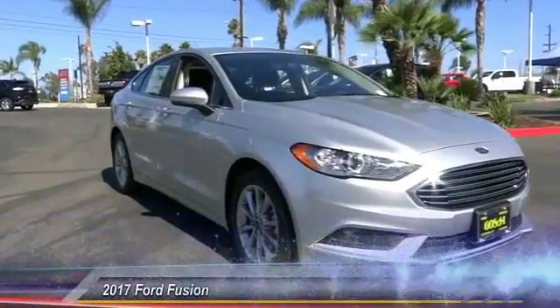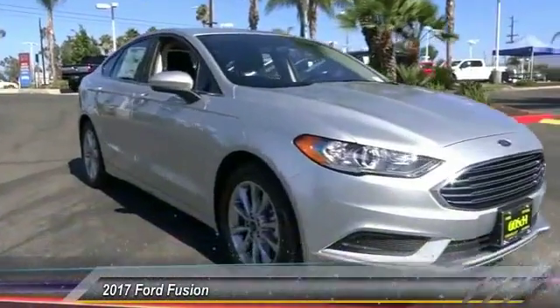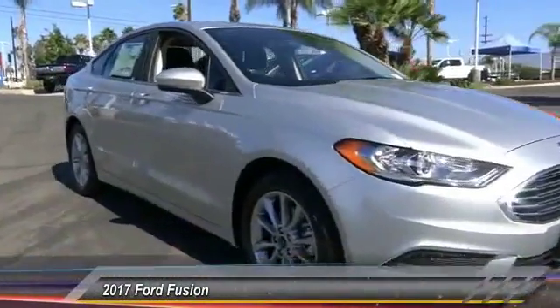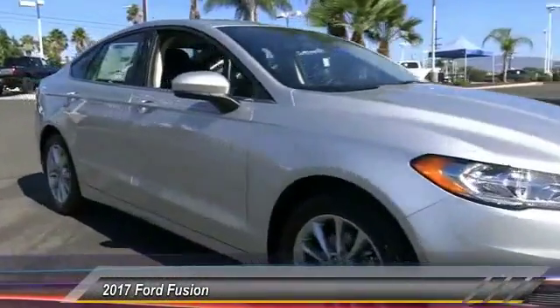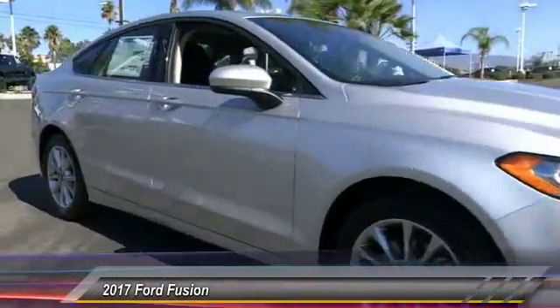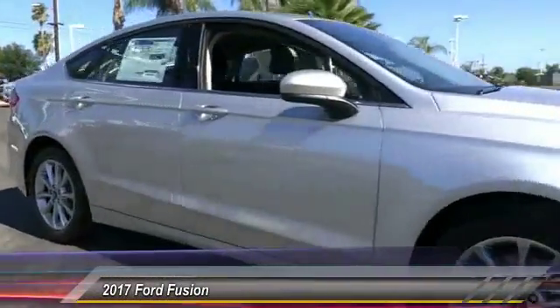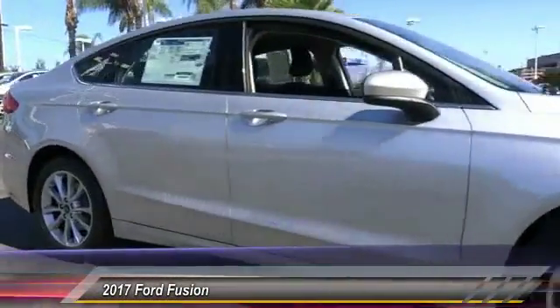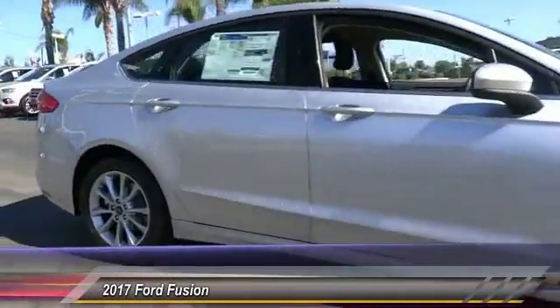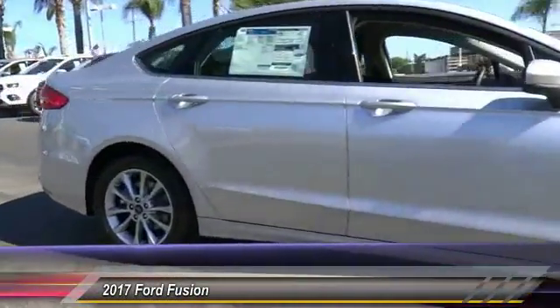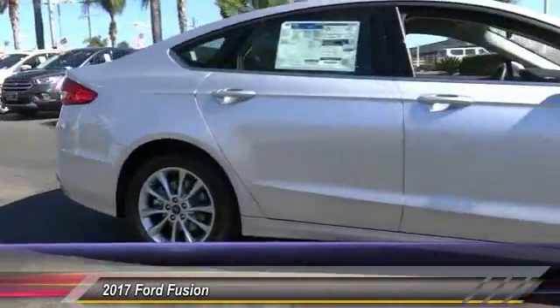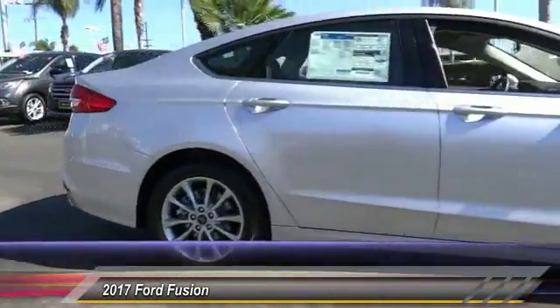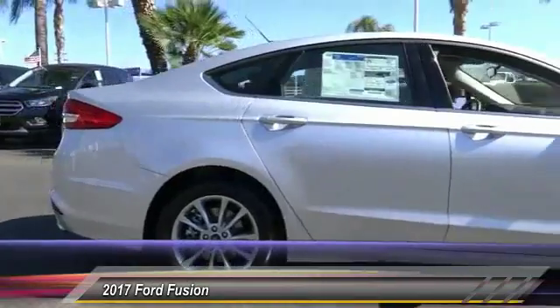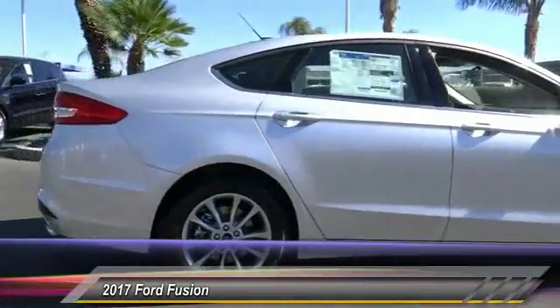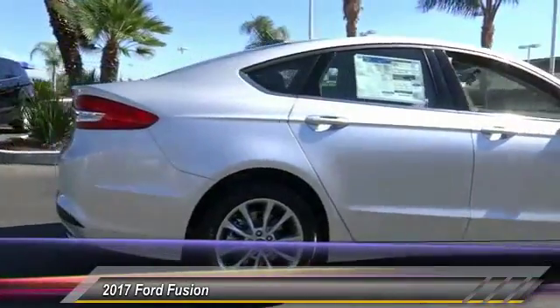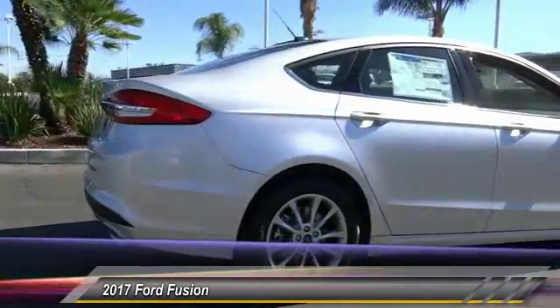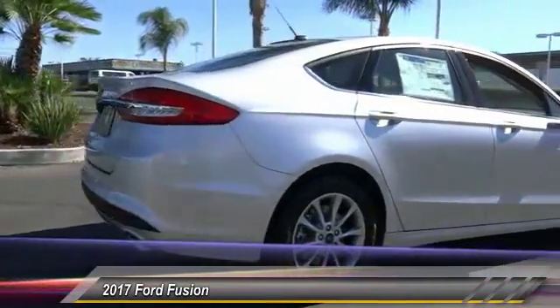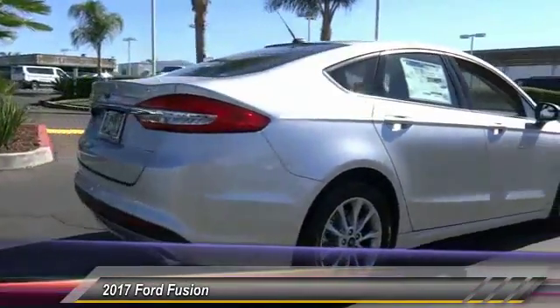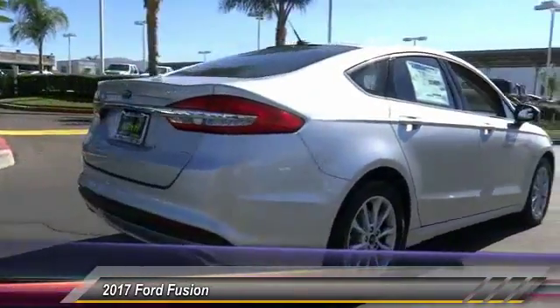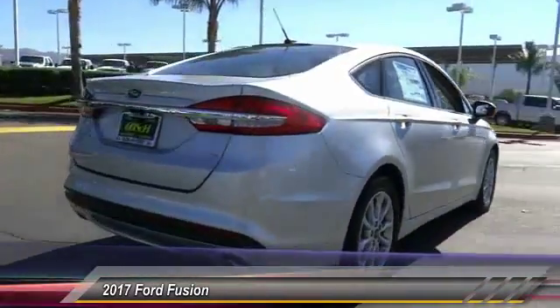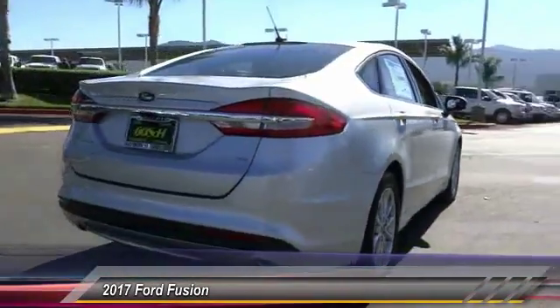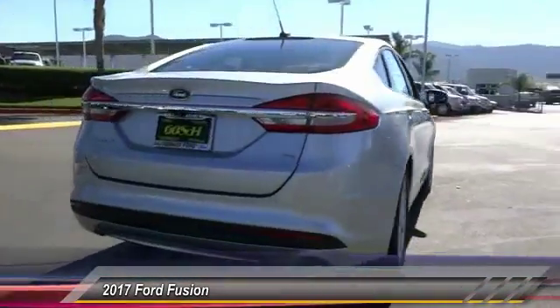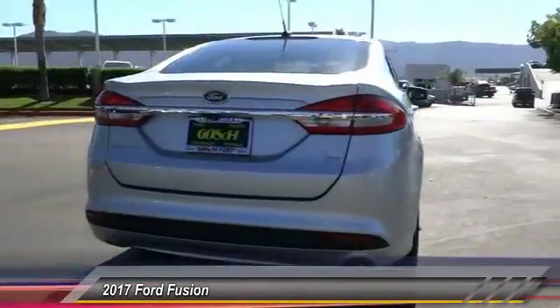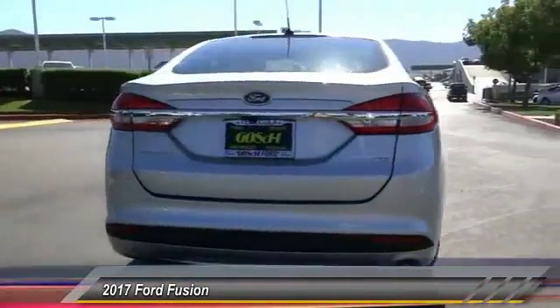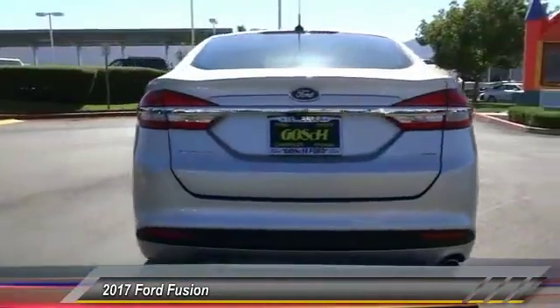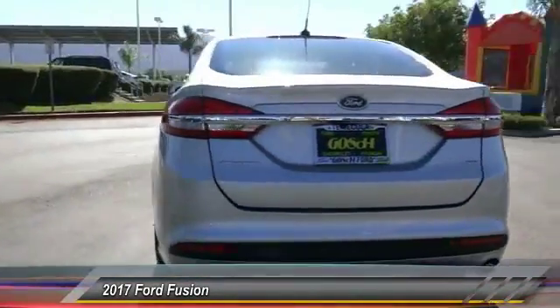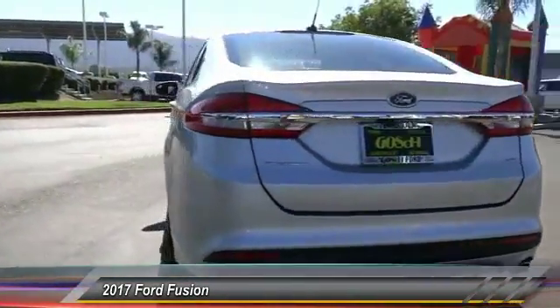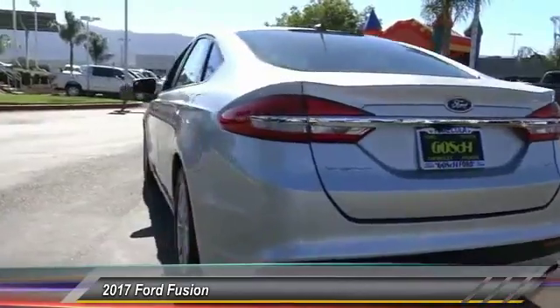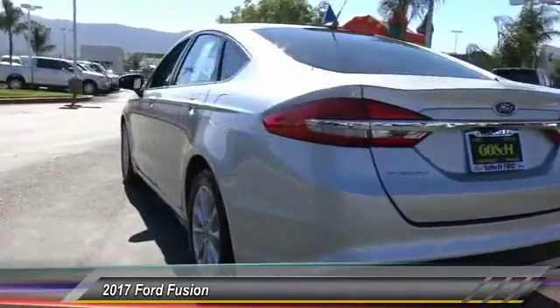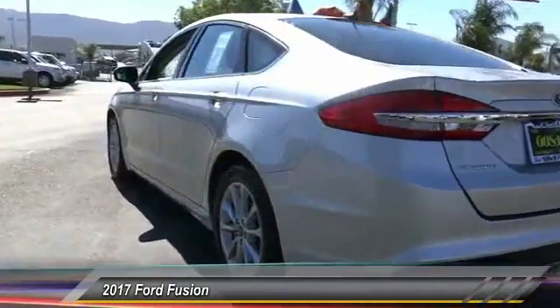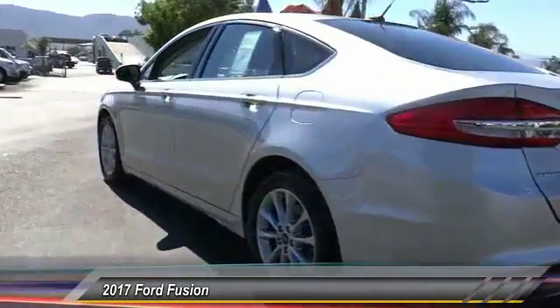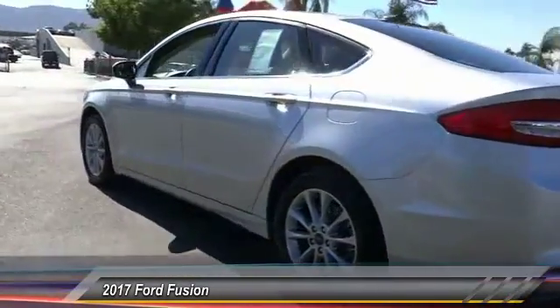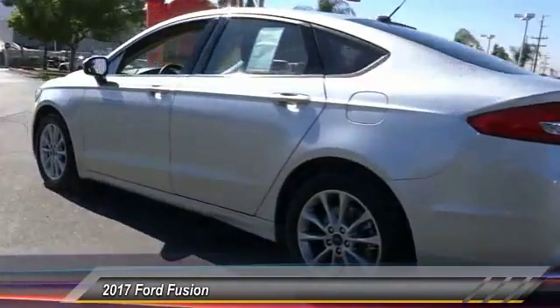2017 Fusion. You can have both impressive power and great economy in a Fusion, and it's priced below $25,000. This vehicle has less than 200 miles.